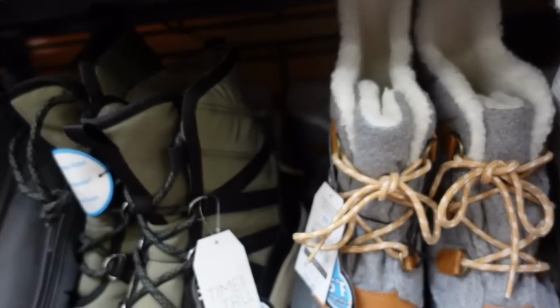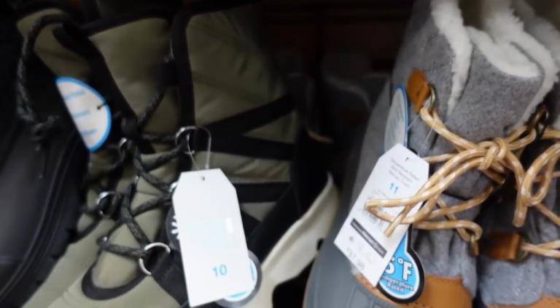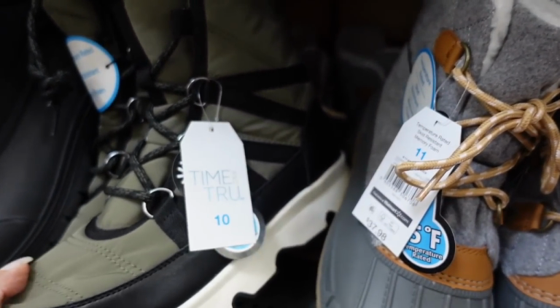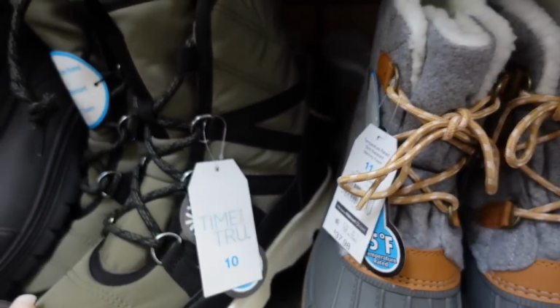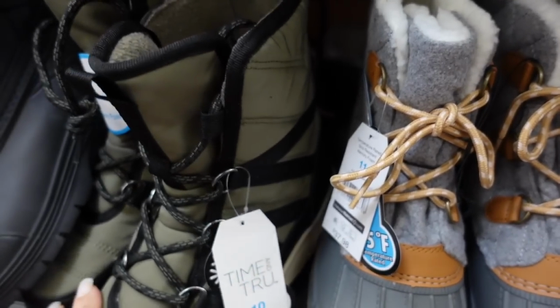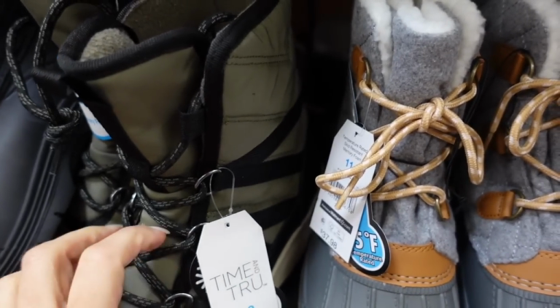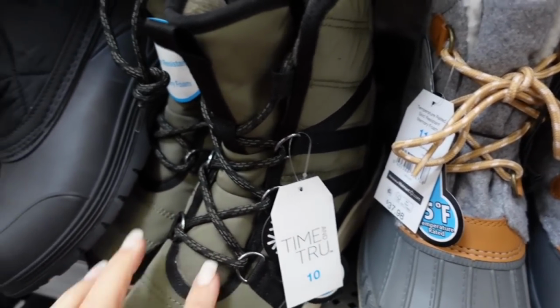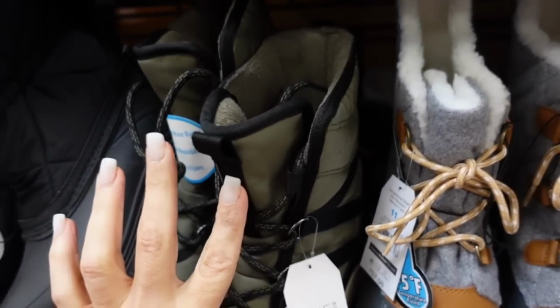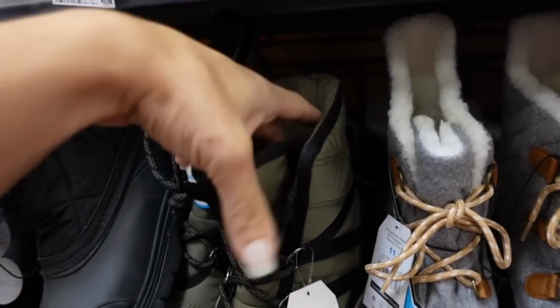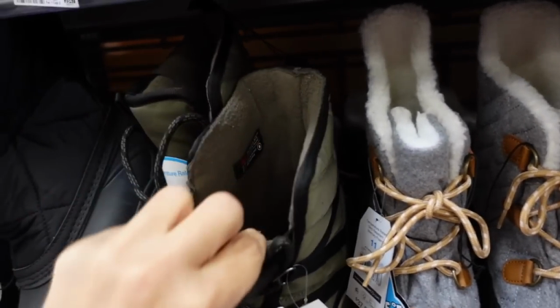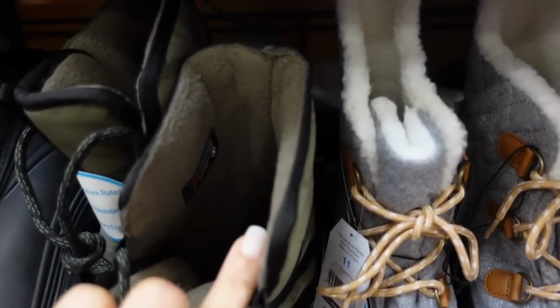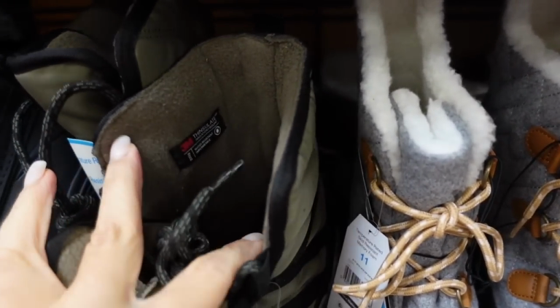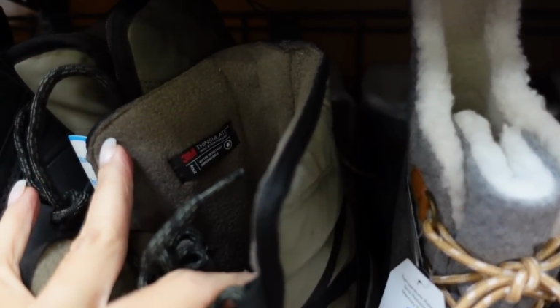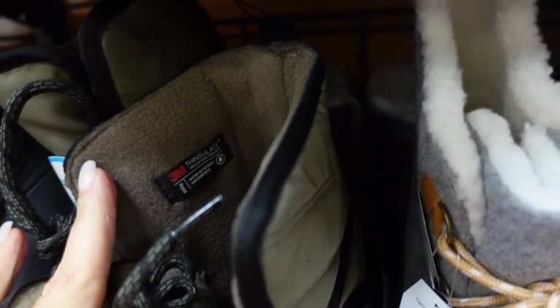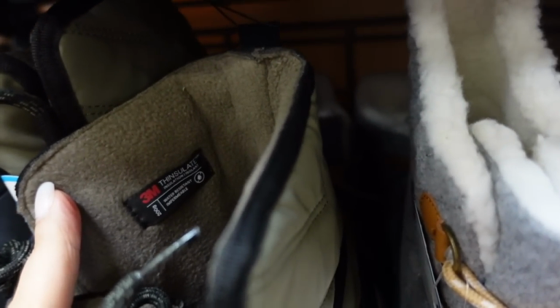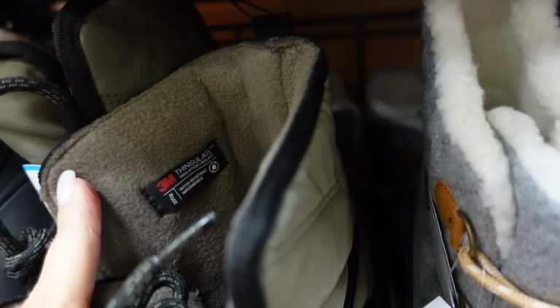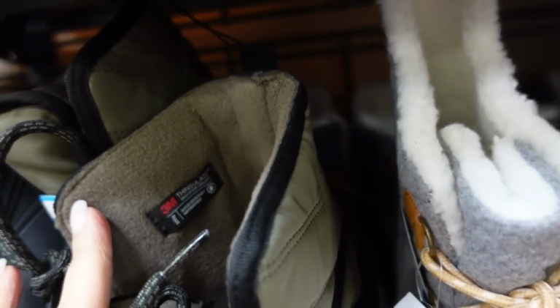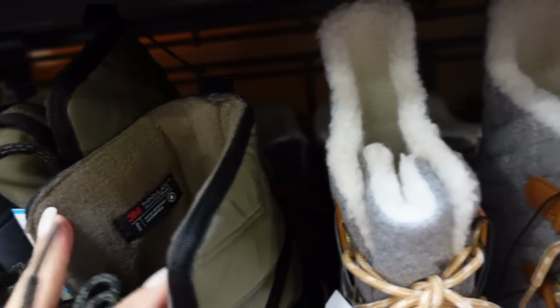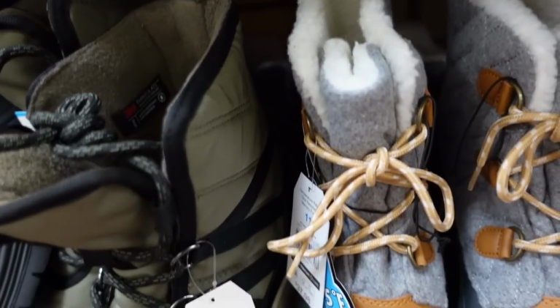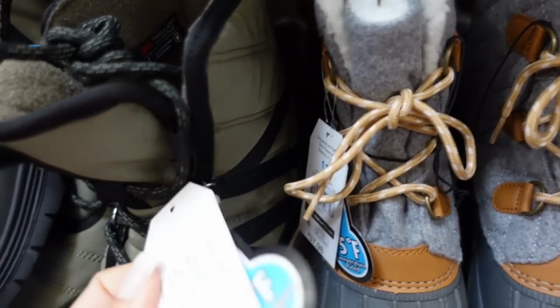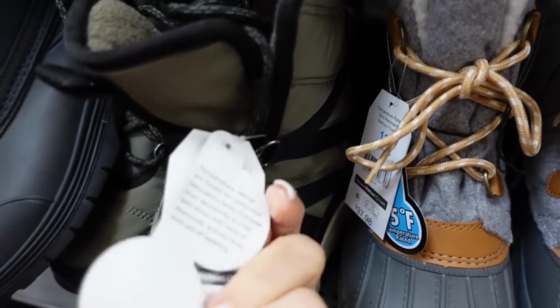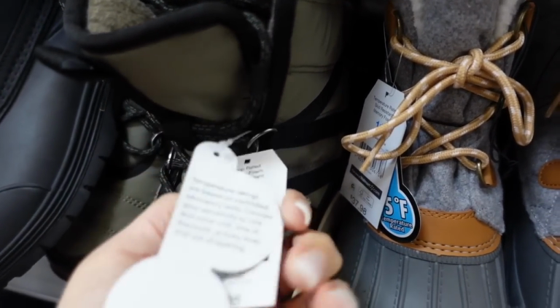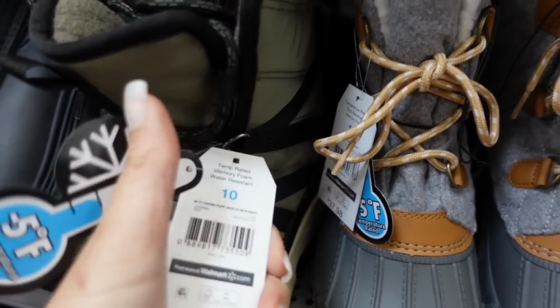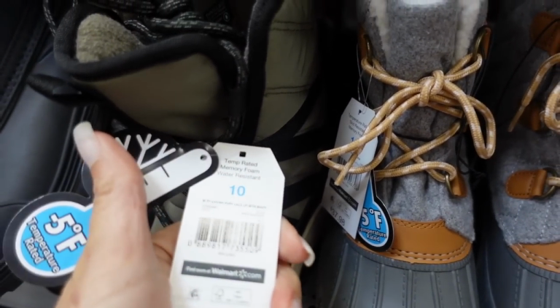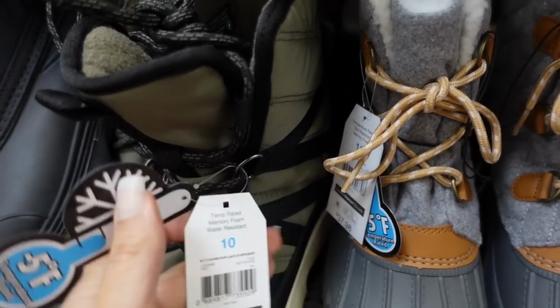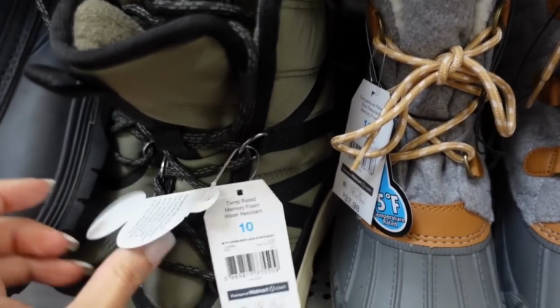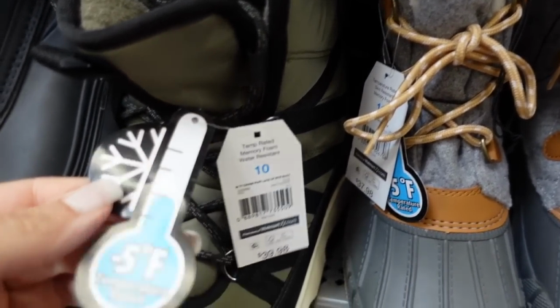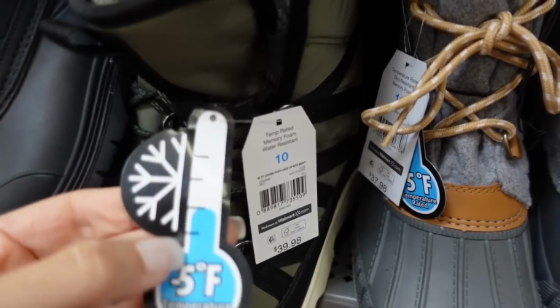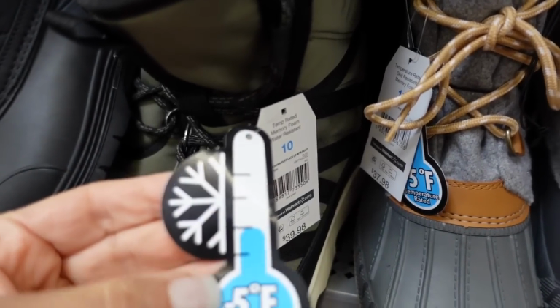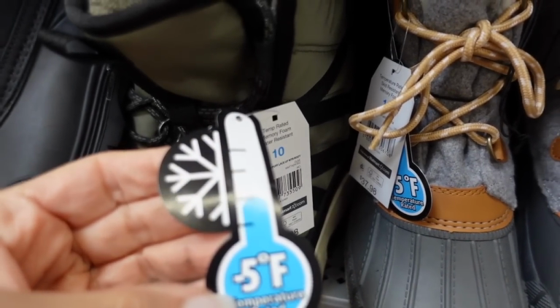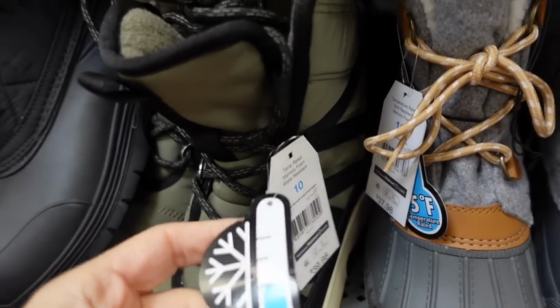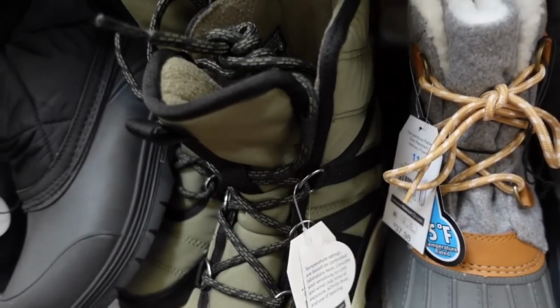Also new from Time and True — these have a platform bottom that laces up with complete fleece on the inside and 3M Thinsulate. These are $39.98 and can go down to negative 5 degrees temperature rated.